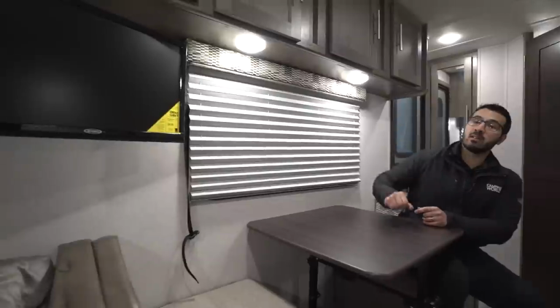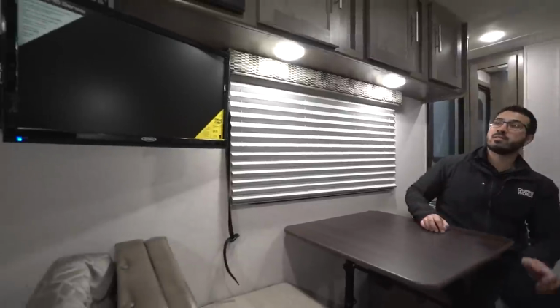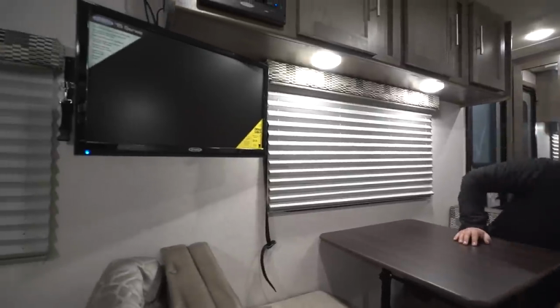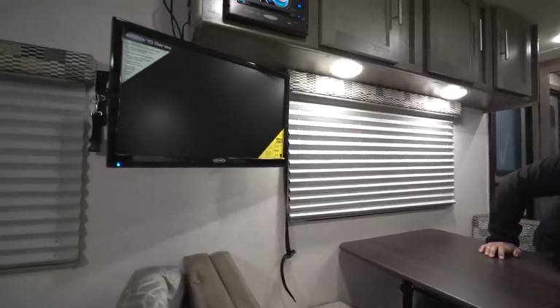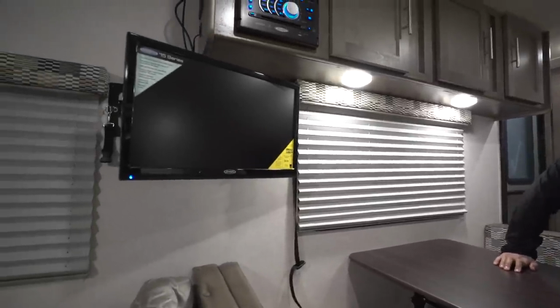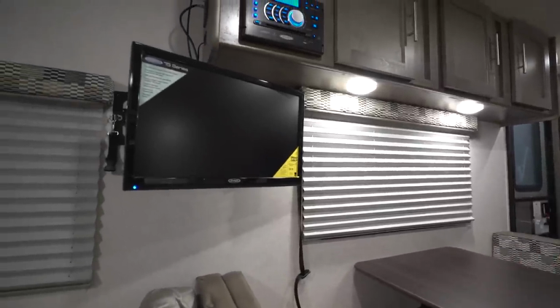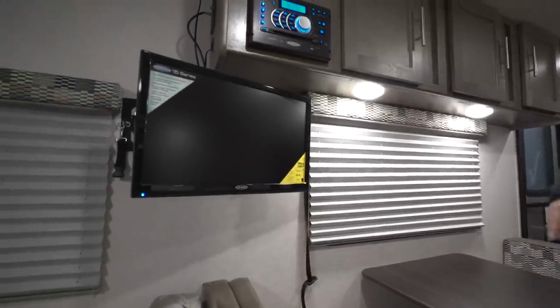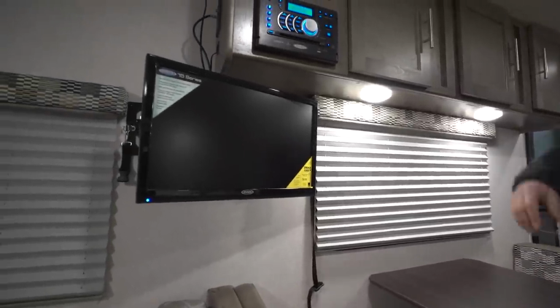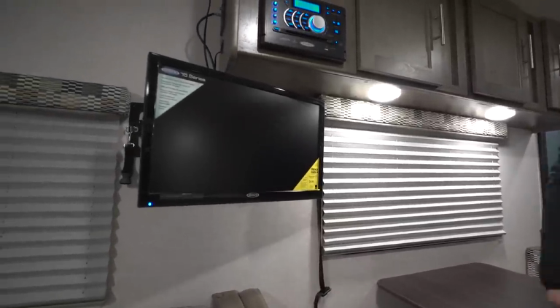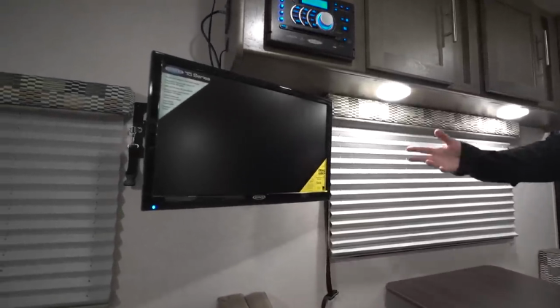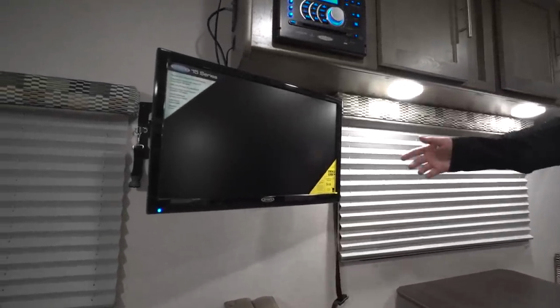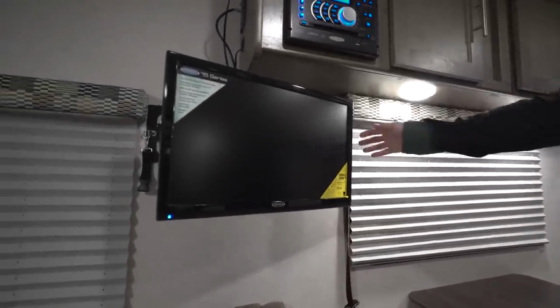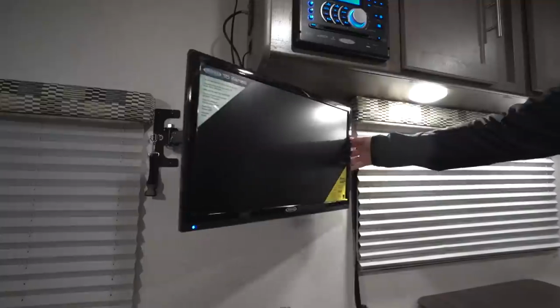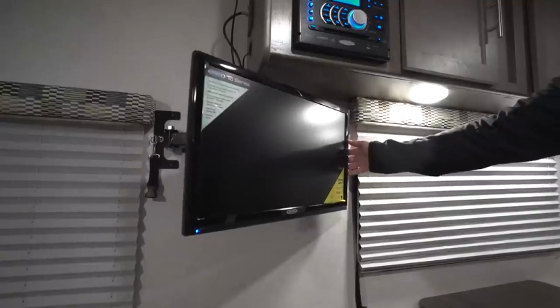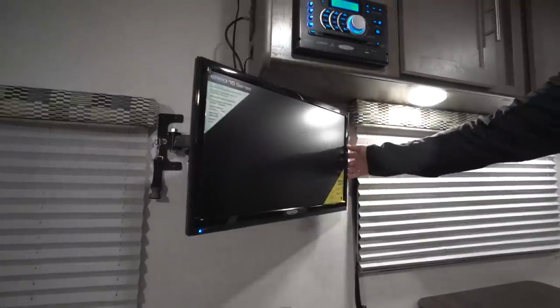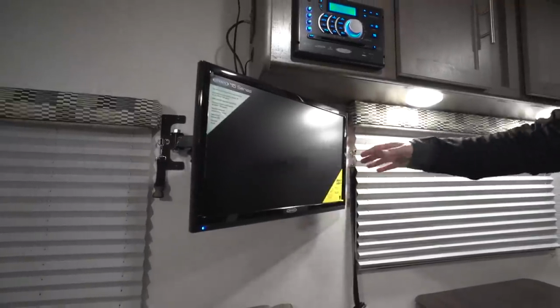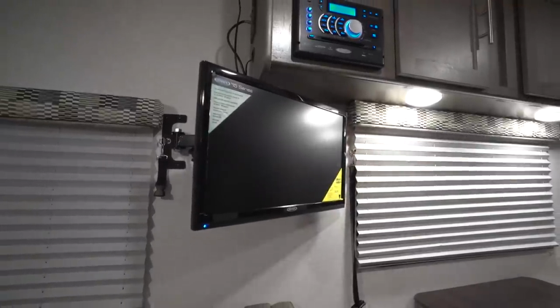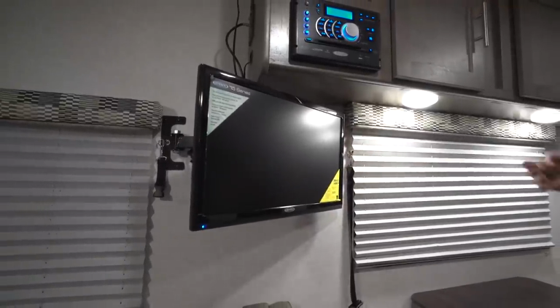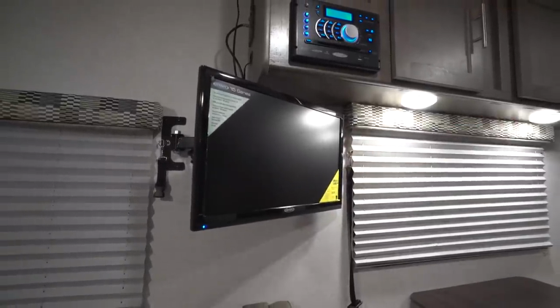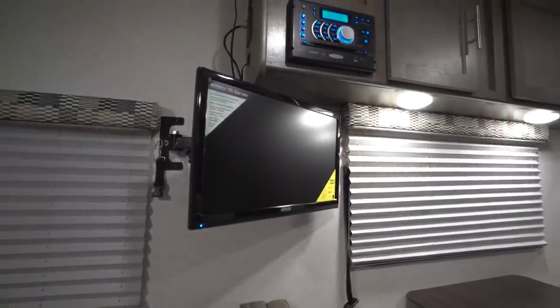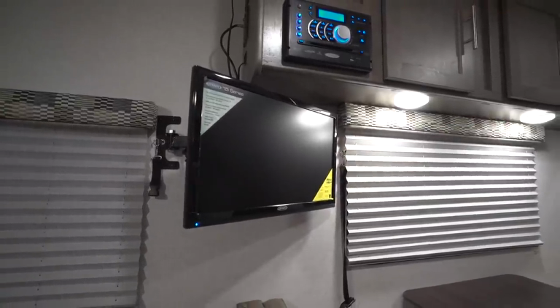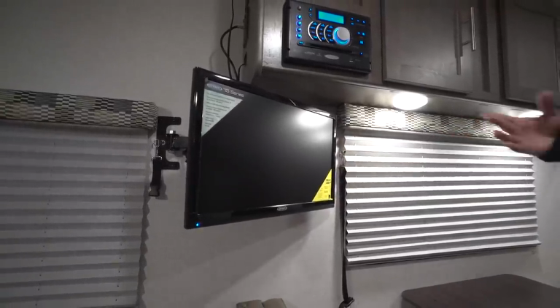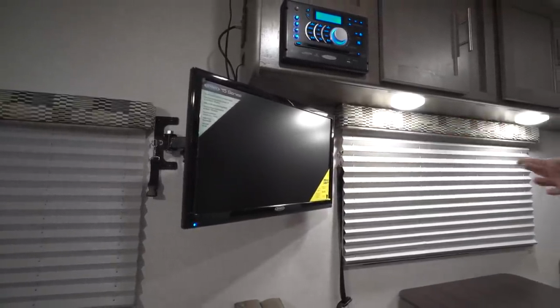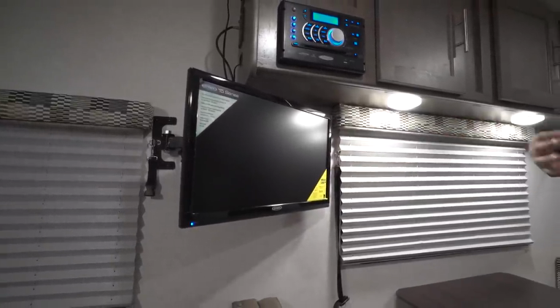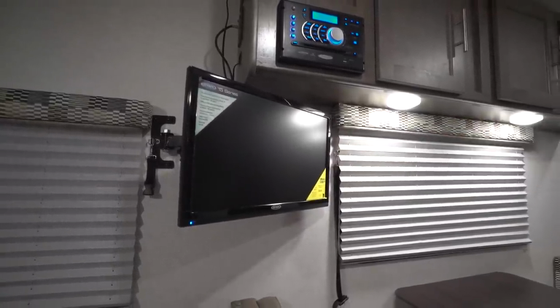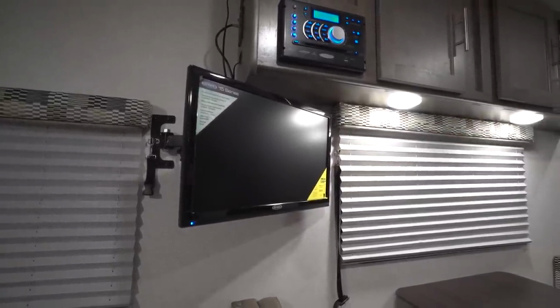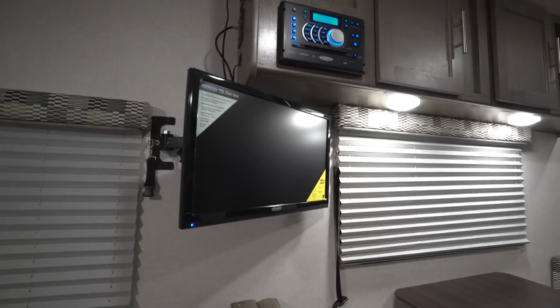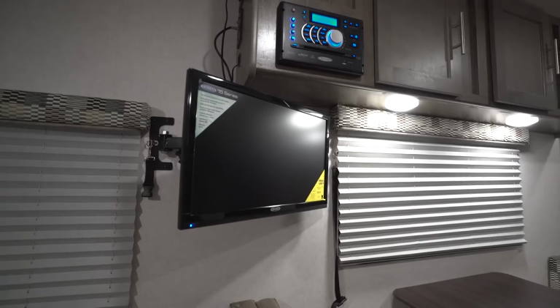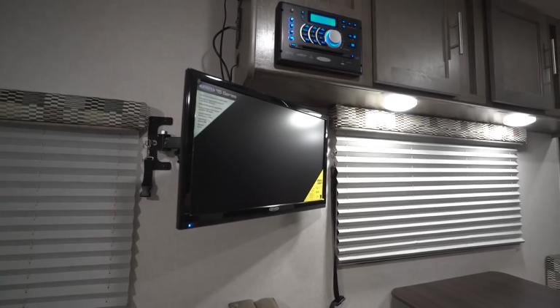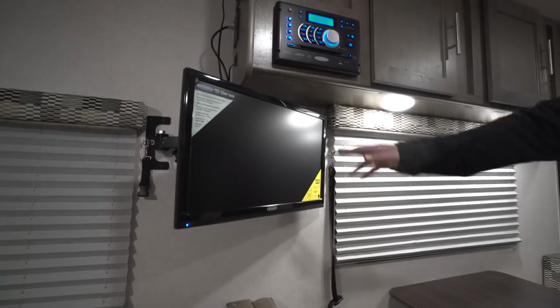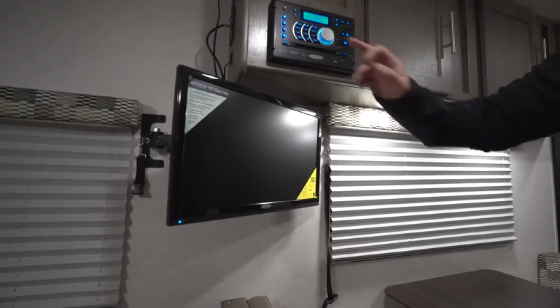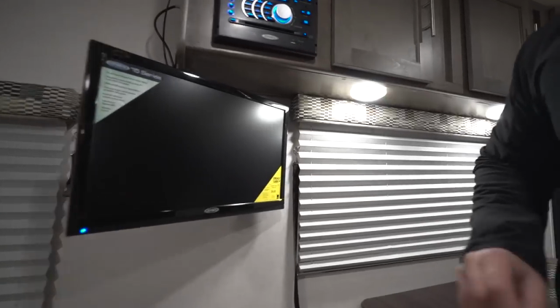Over to this side you will see your 24-inch TV. The TV is on a swing arm, so you can turn it toward the kitchen, have it at the dinette, or turn it around toward the bed. In a camper this size, that is more than sufficient.